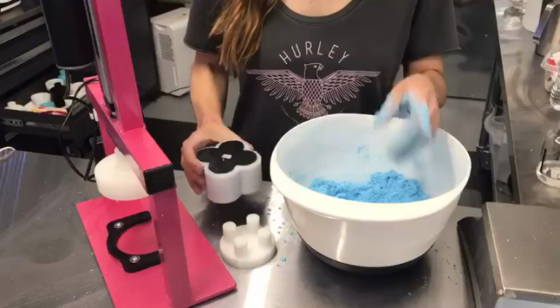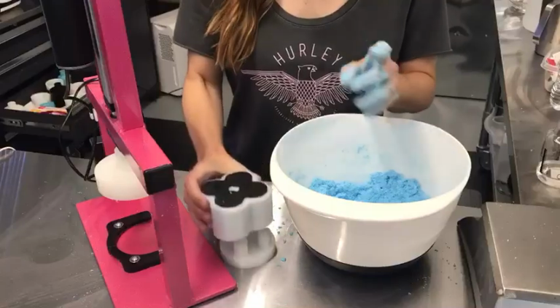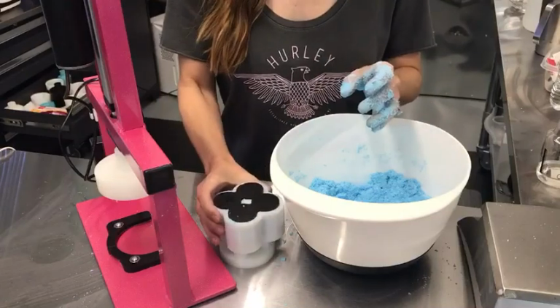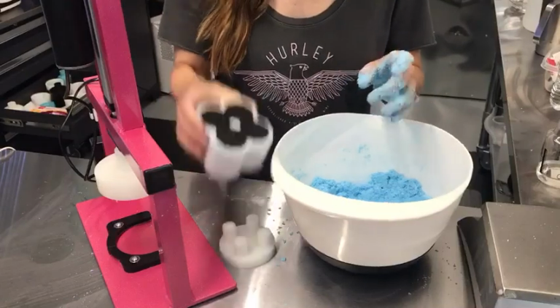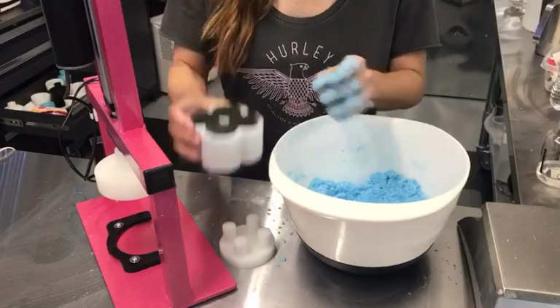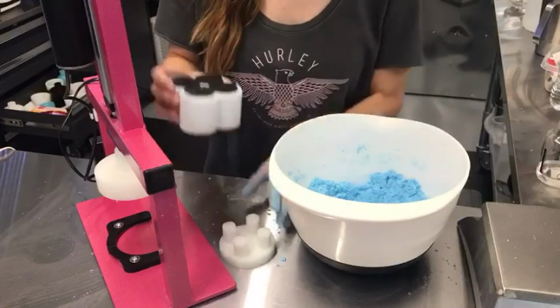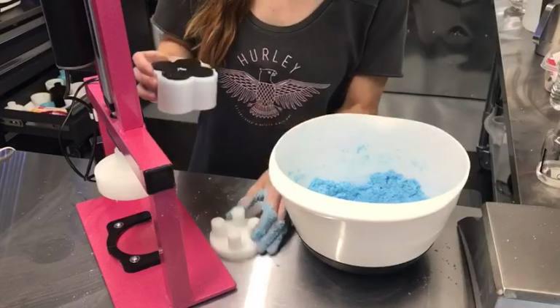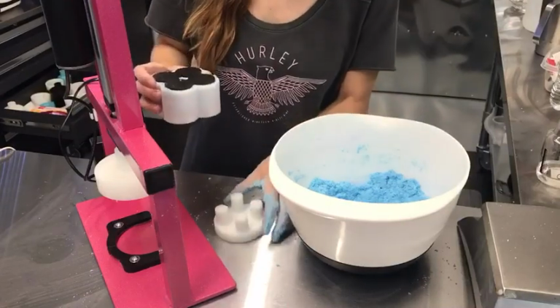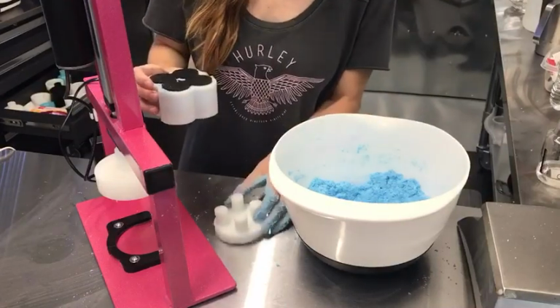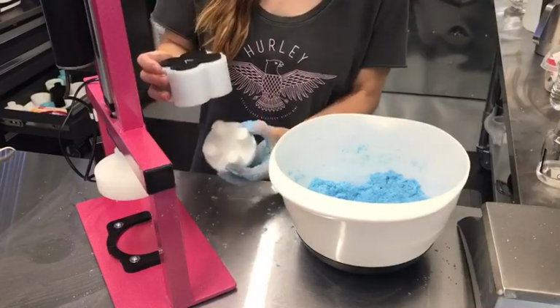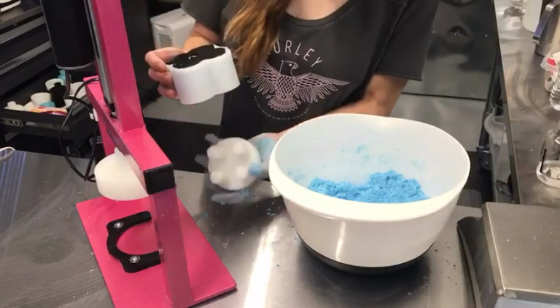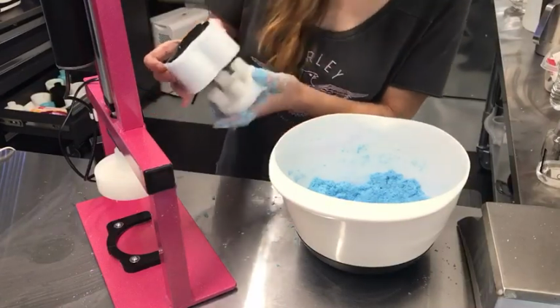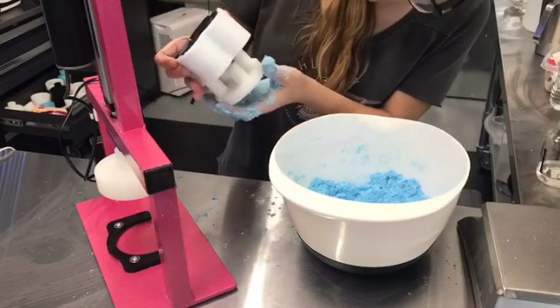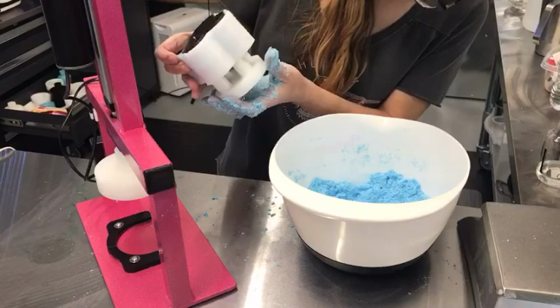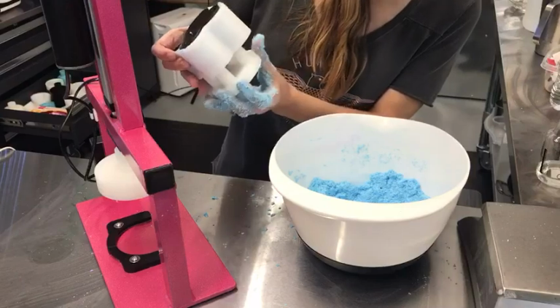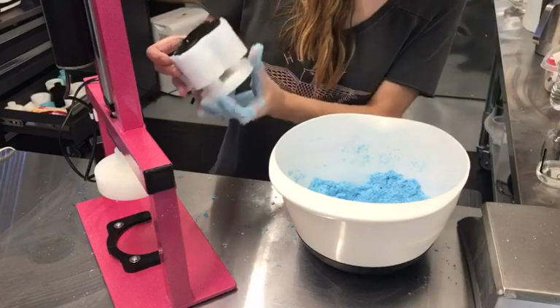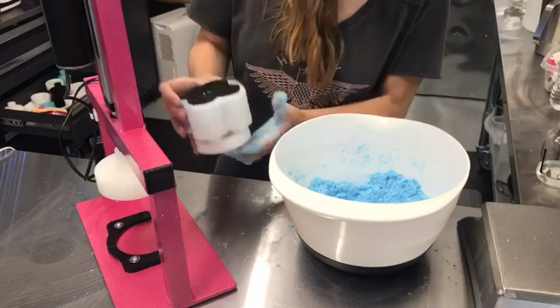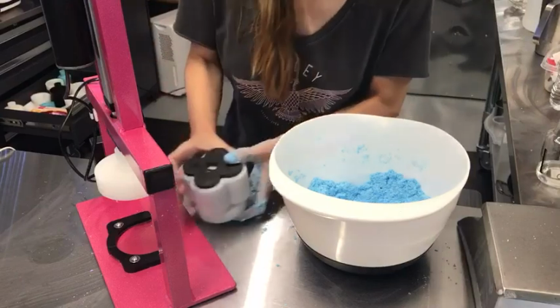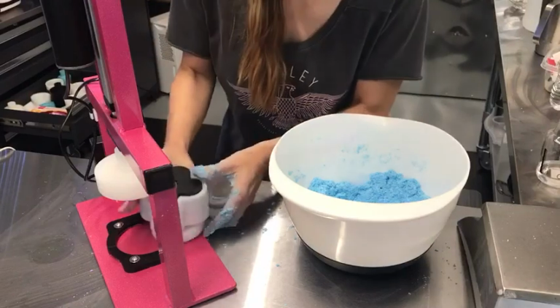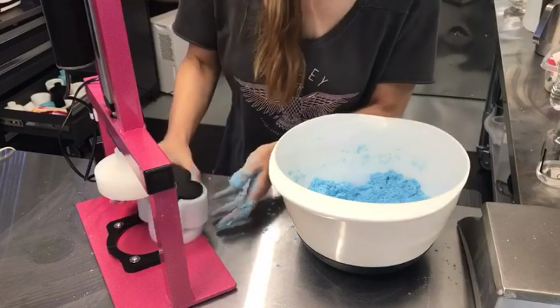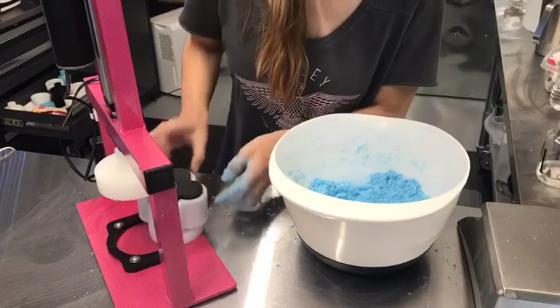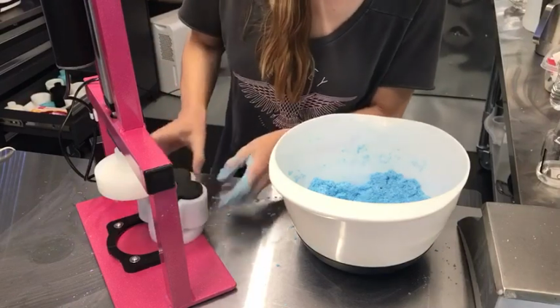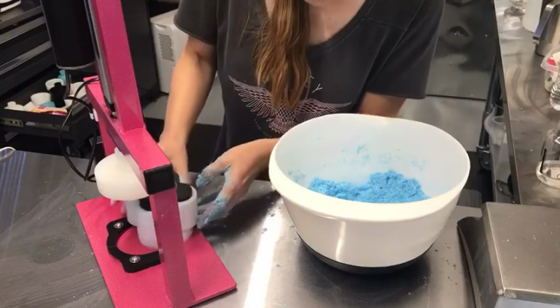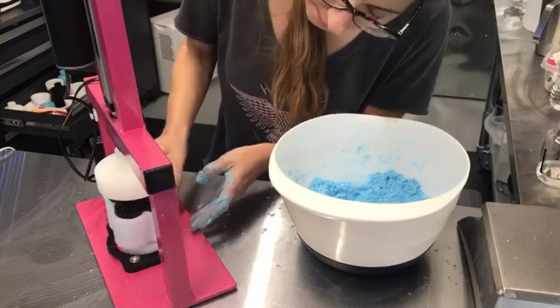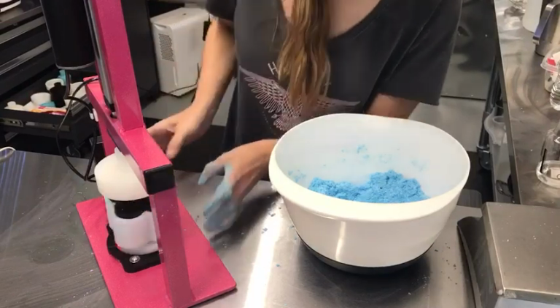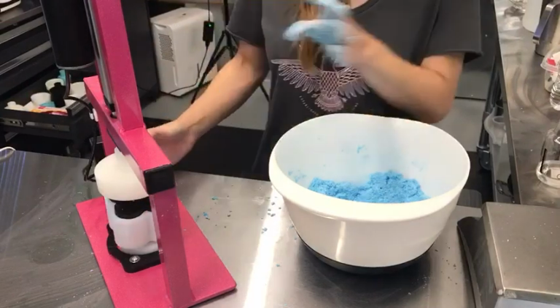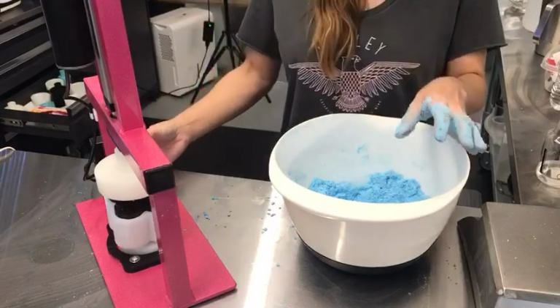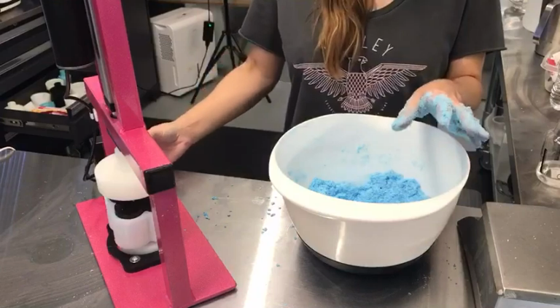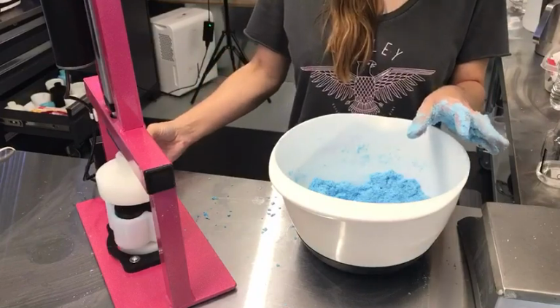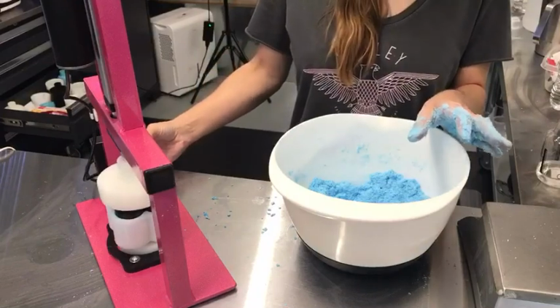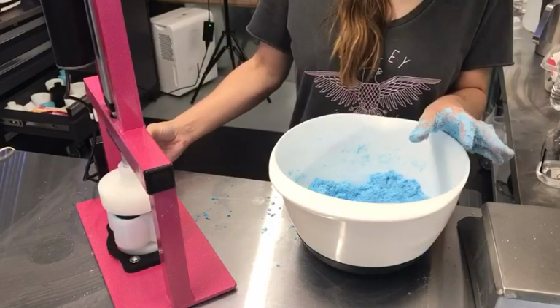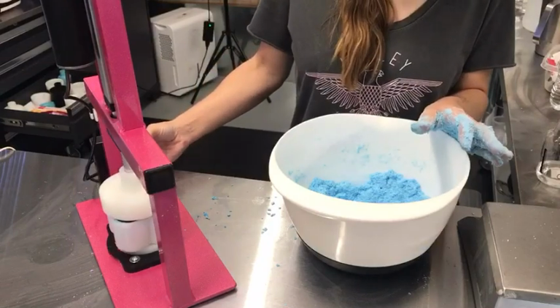Okay, here we go. I've loaded my mold. What are we testing? We're testing our new Fantastic Four Mini Mold, and I already loaded my mold. Here we go. Maiden Voyage.